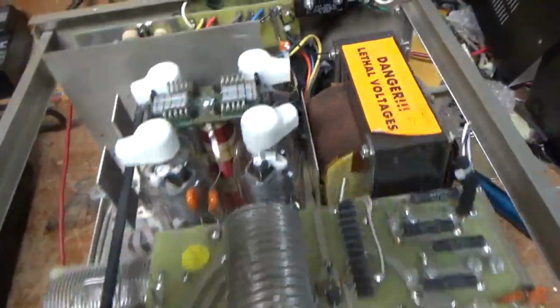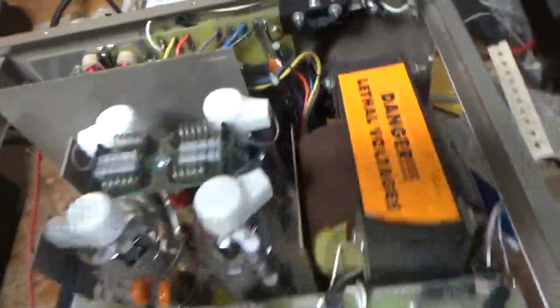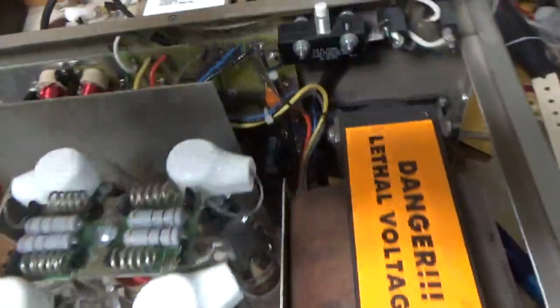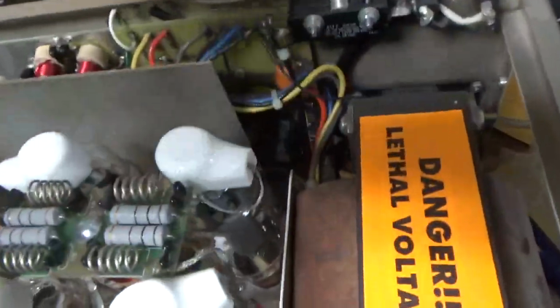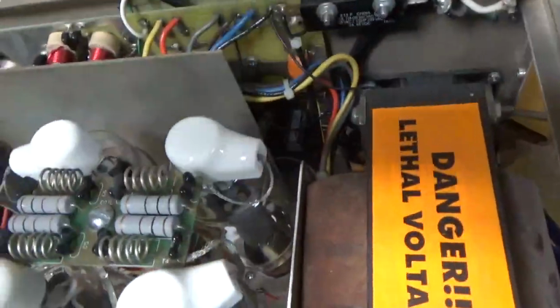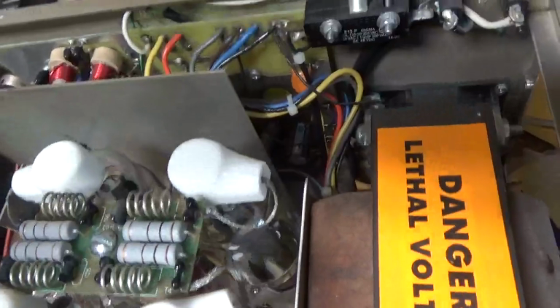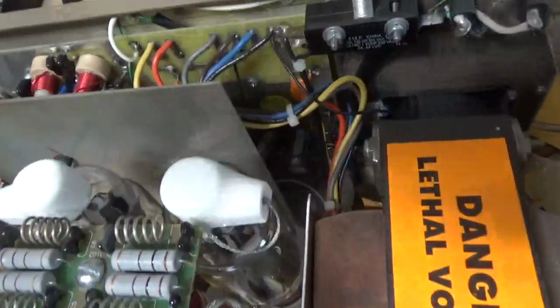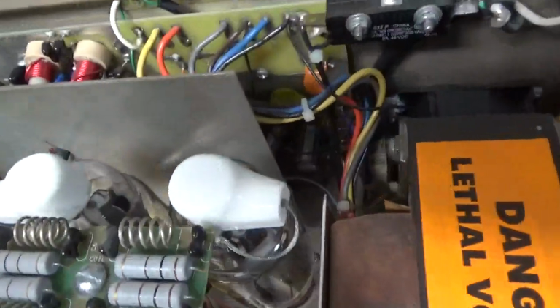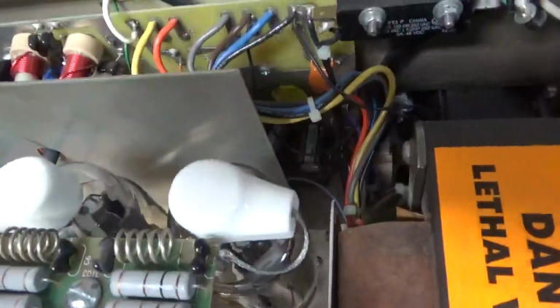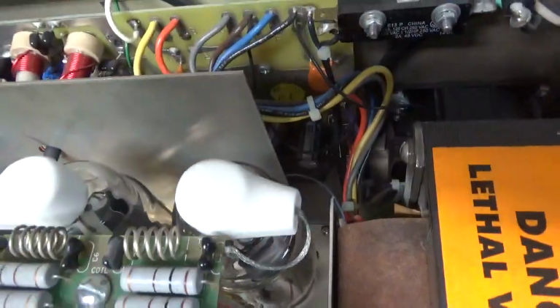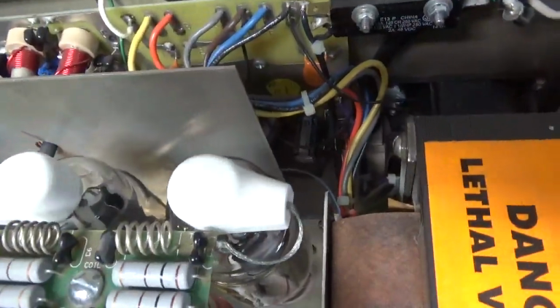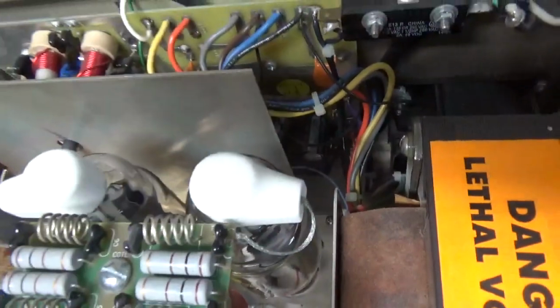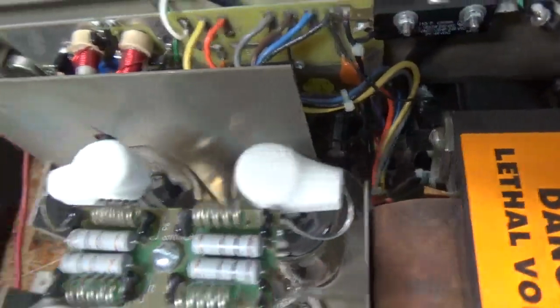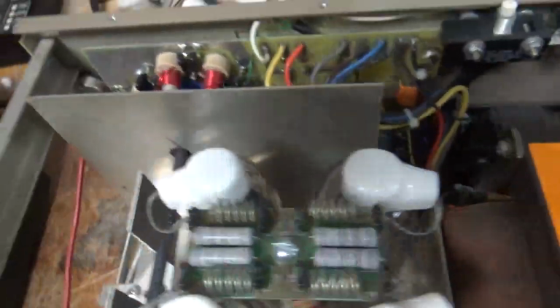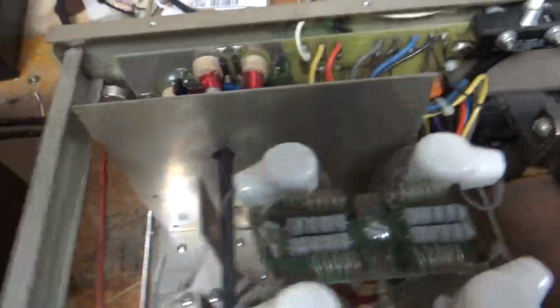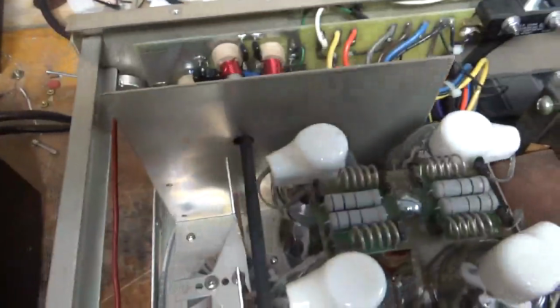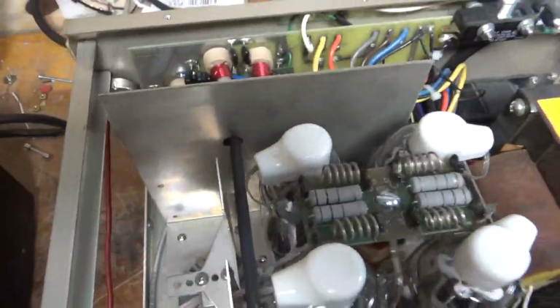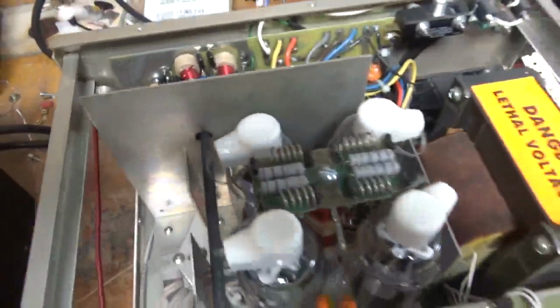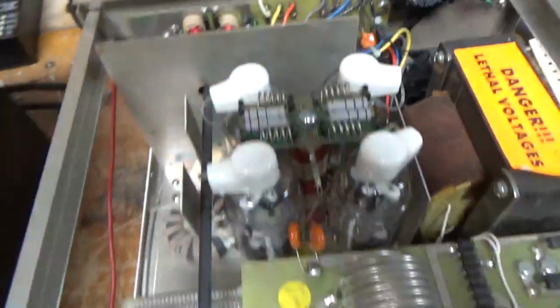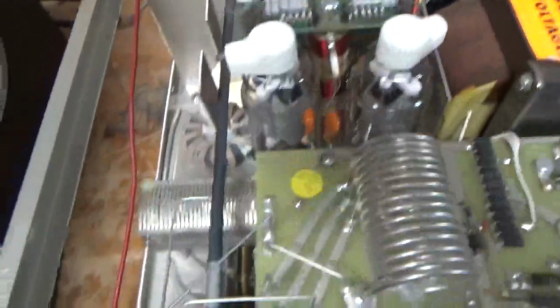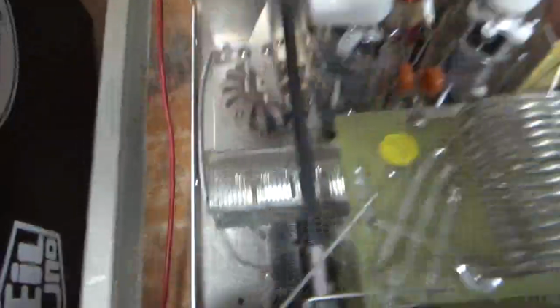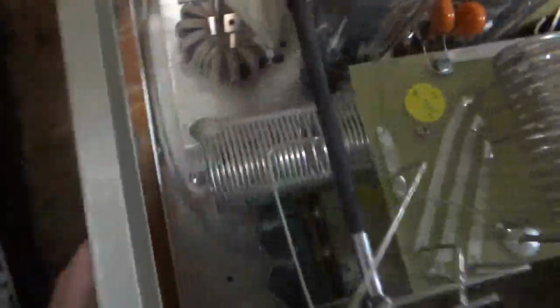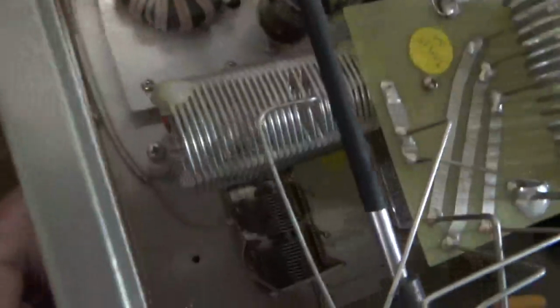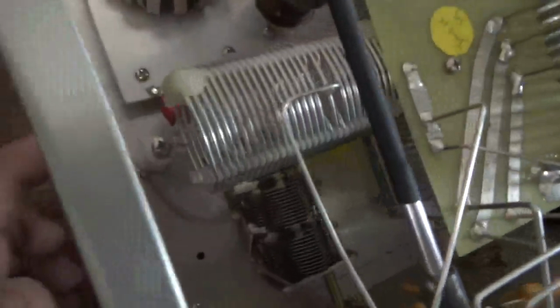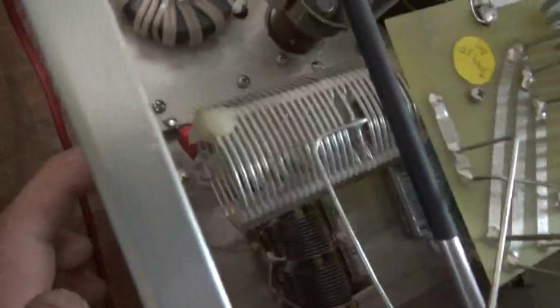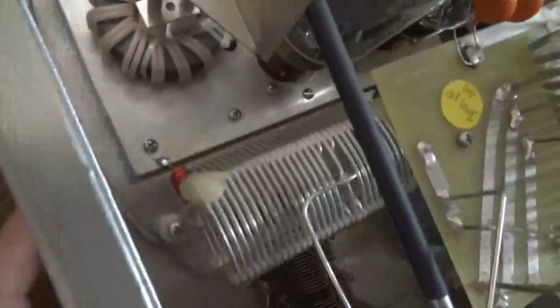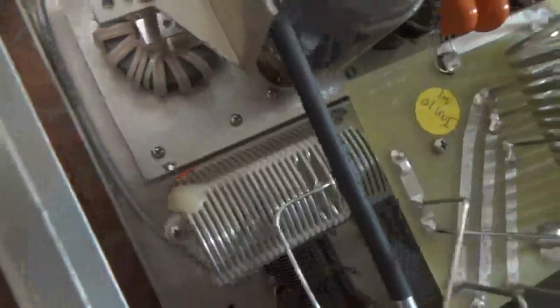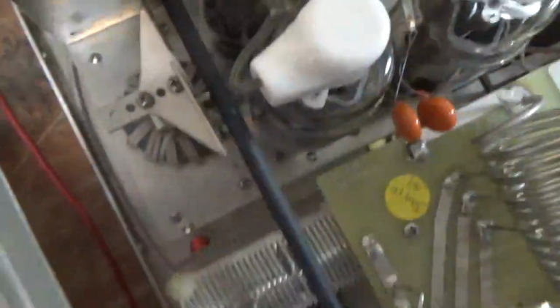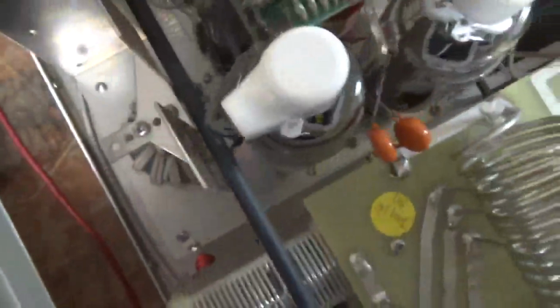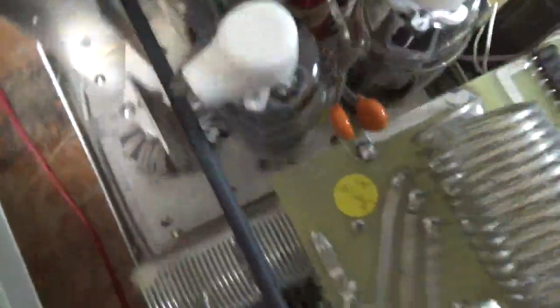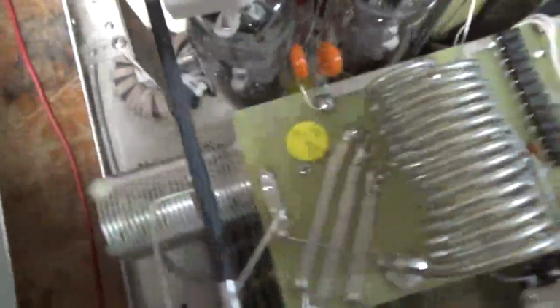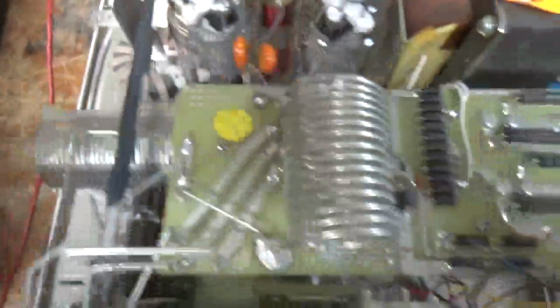I also removed the metal oxide varistors, and this thing is good to go. I also re-secured the output safety choke — don't forget about that.